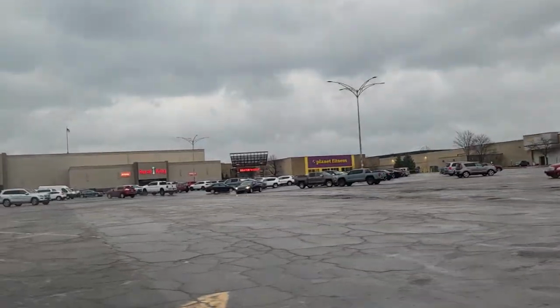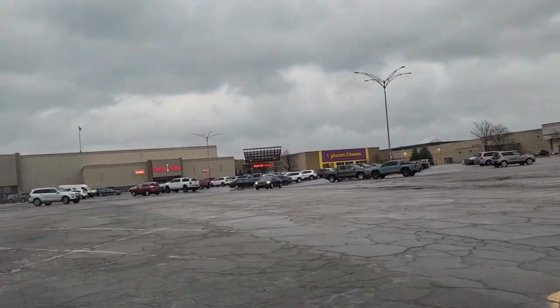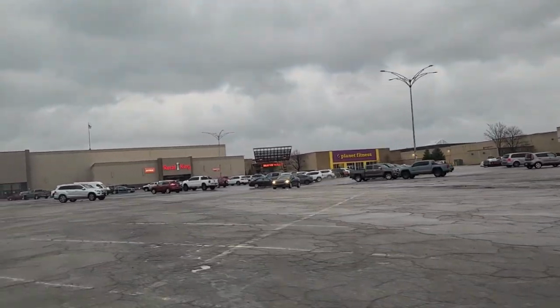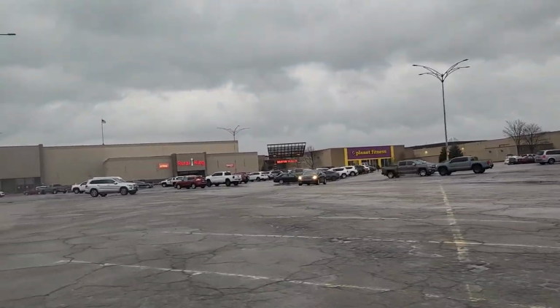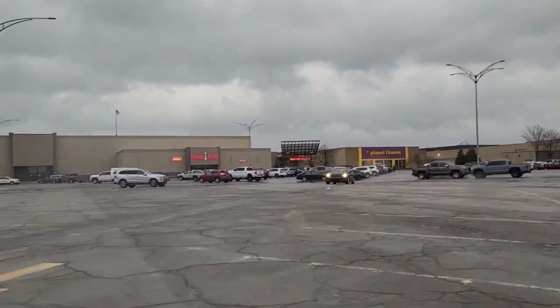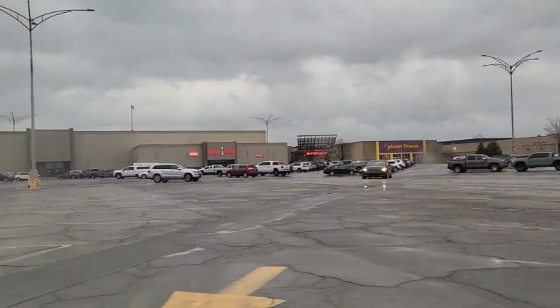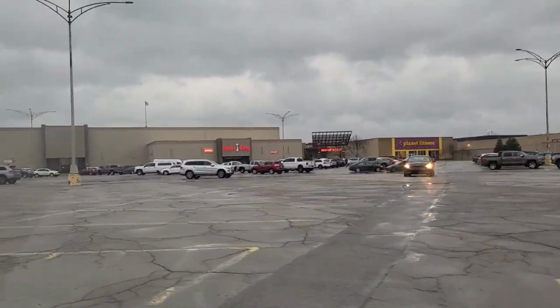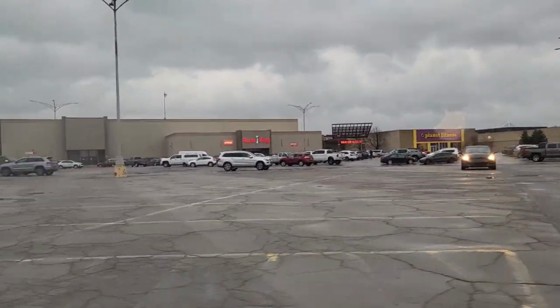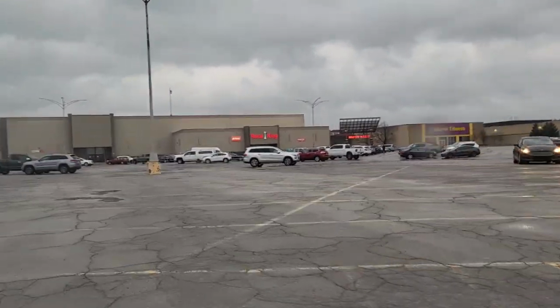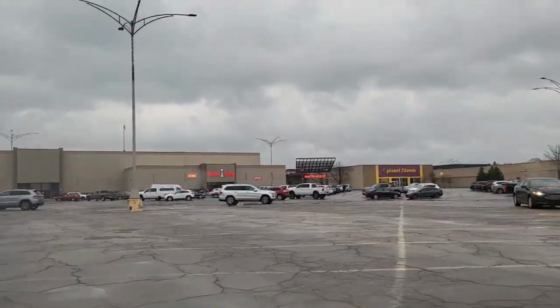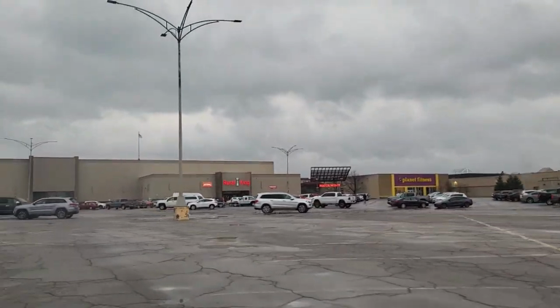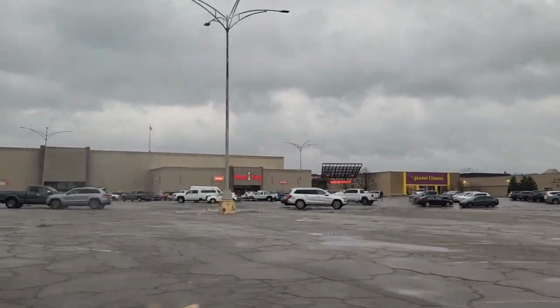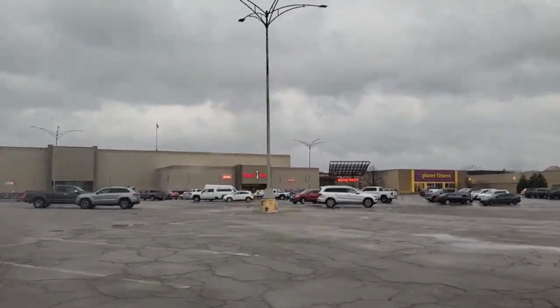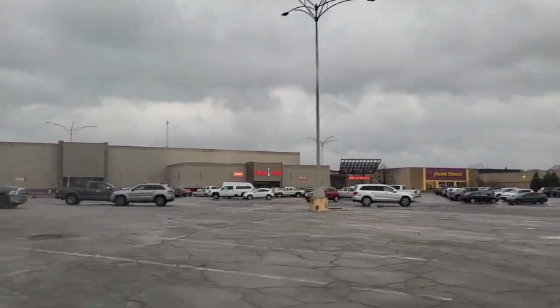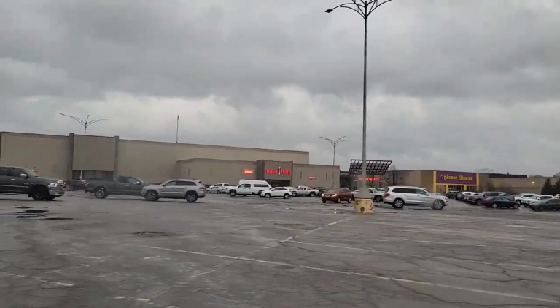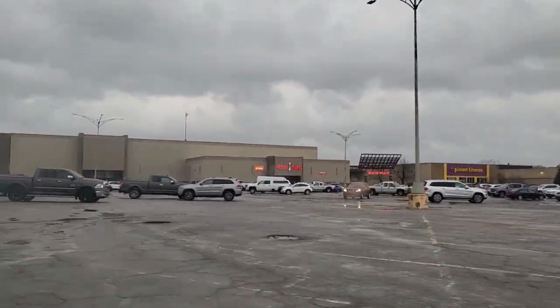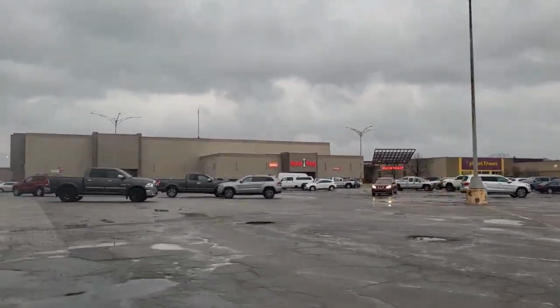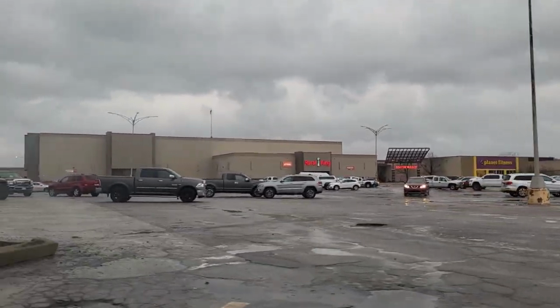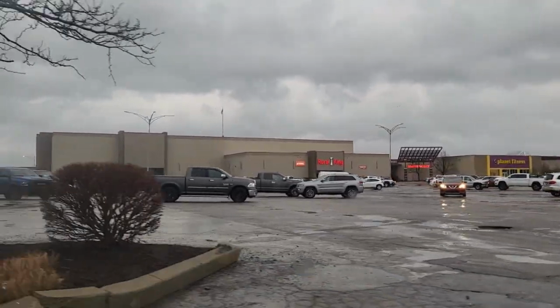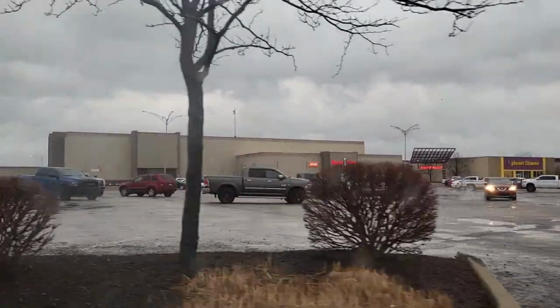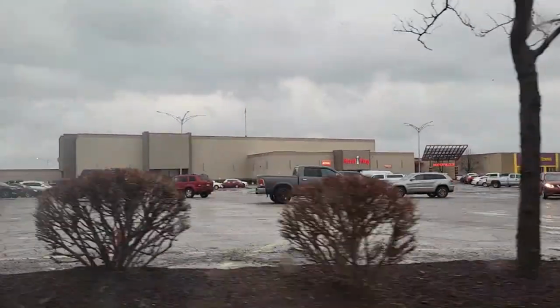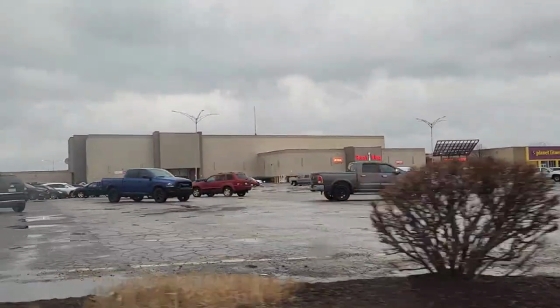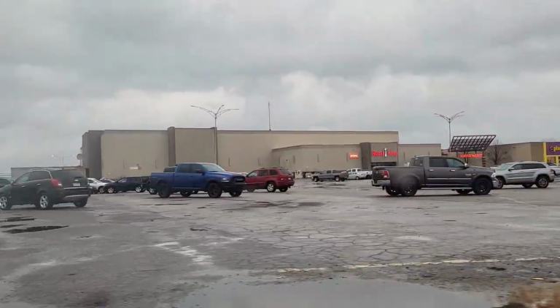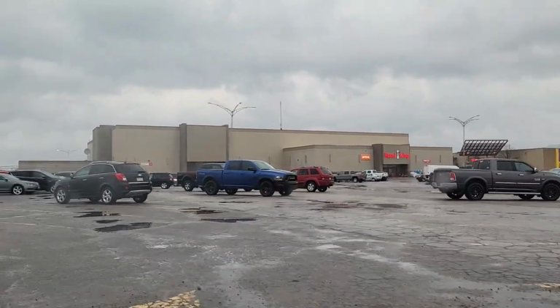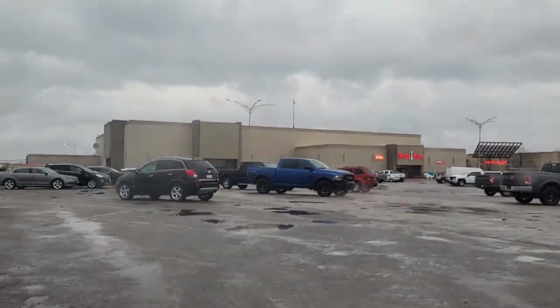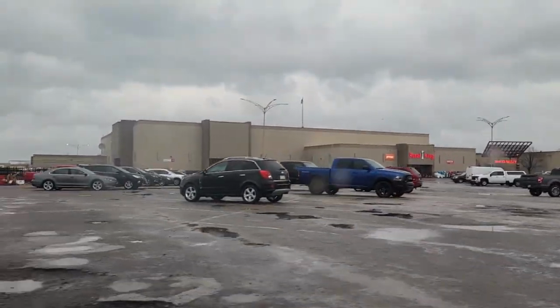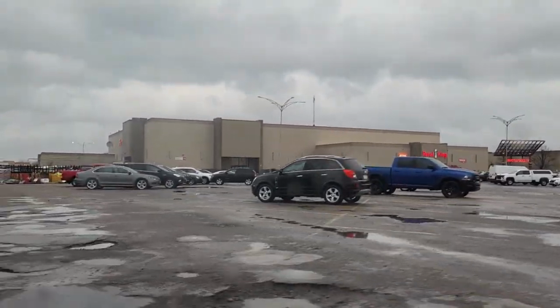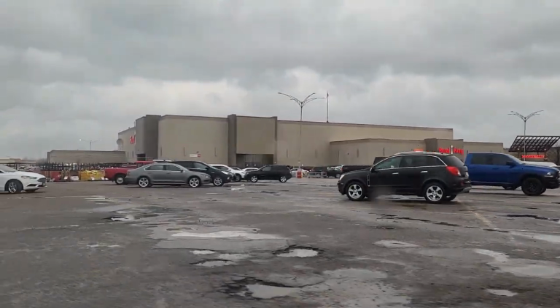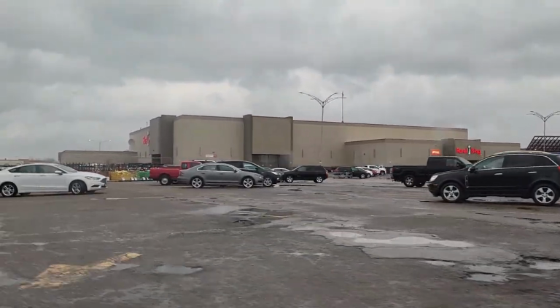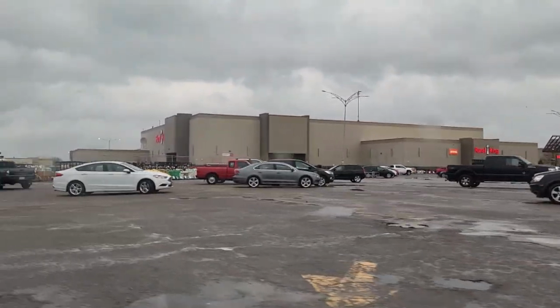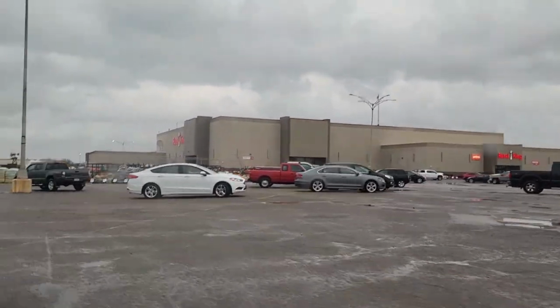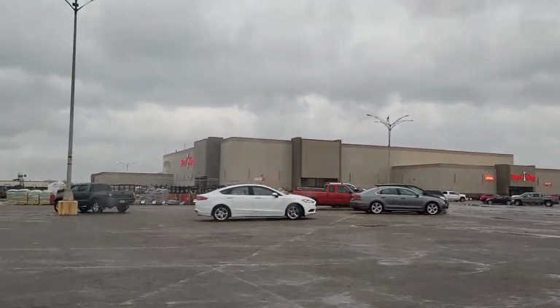Before we go in, we are just going to circle around the mall in the parking lot and see what the outside of the building looks like. It's pretty sparse, honestly.